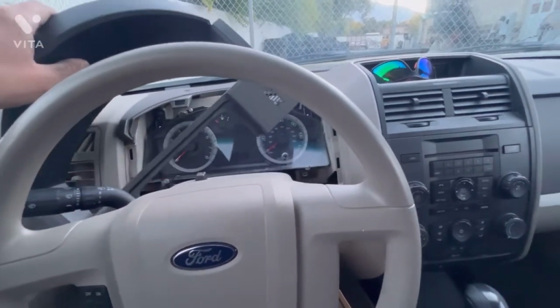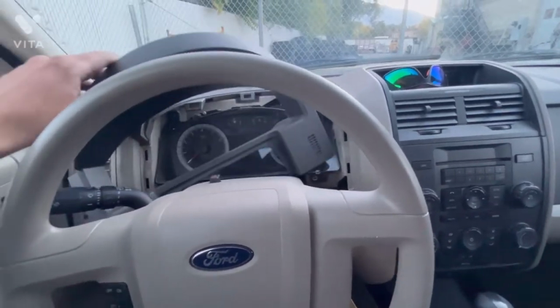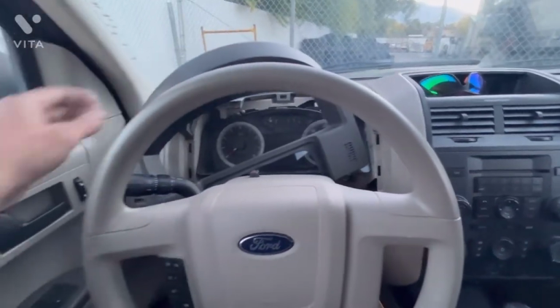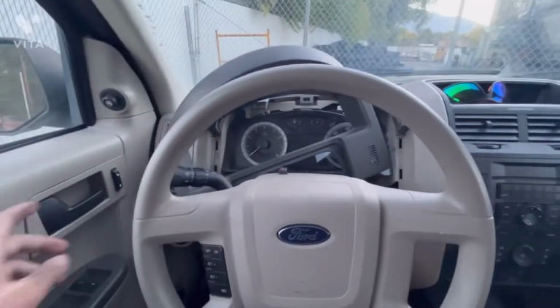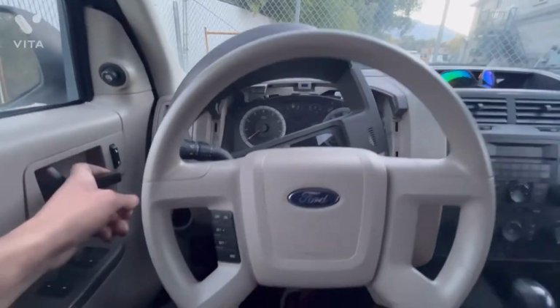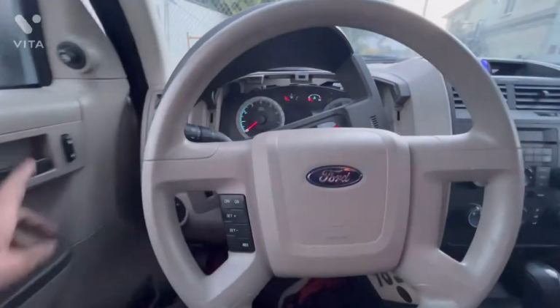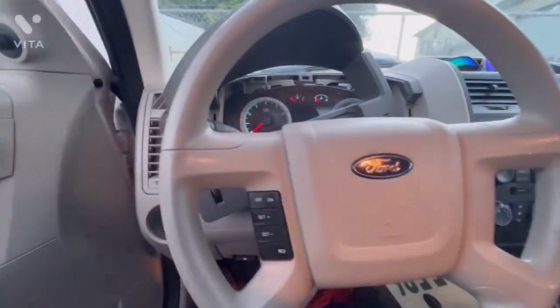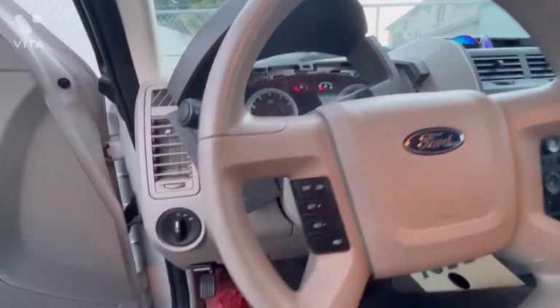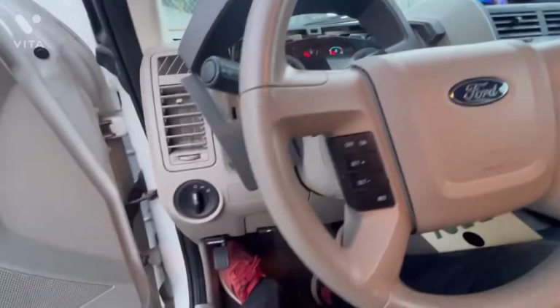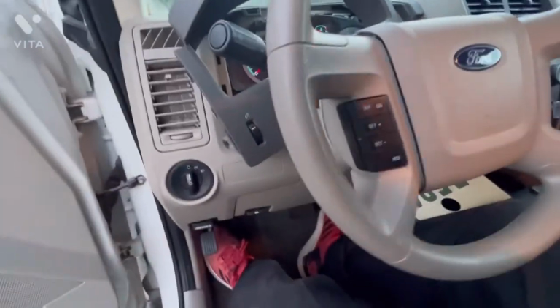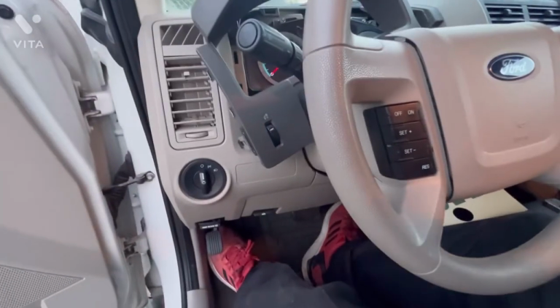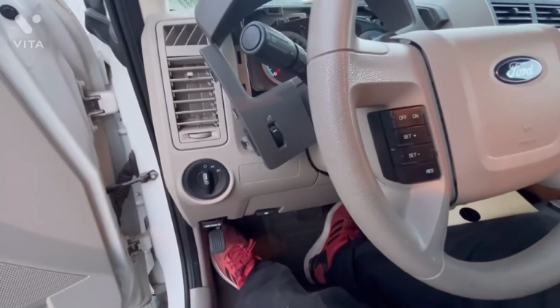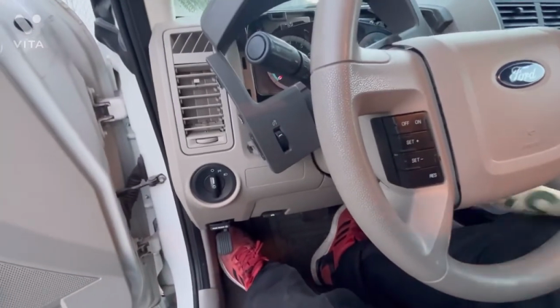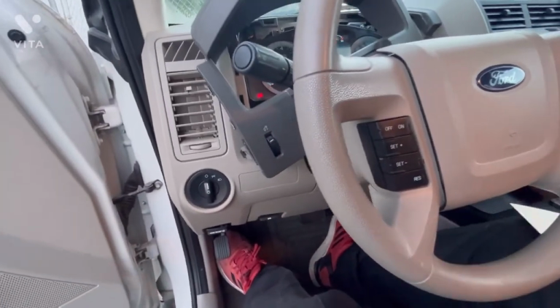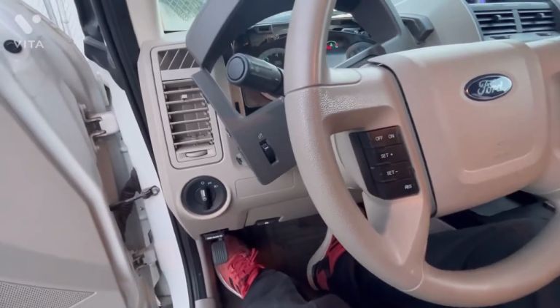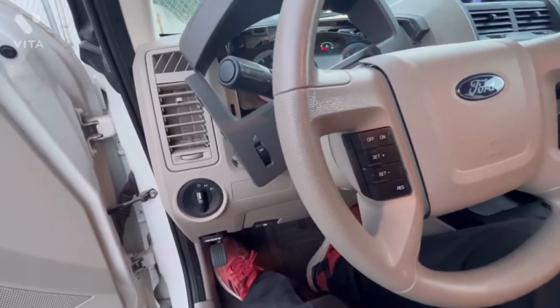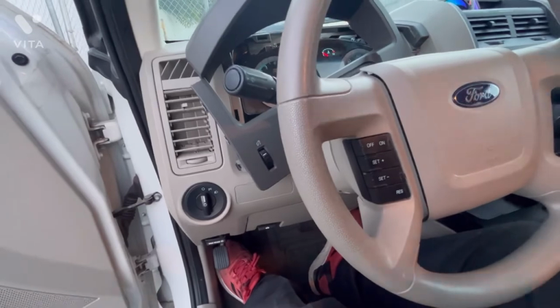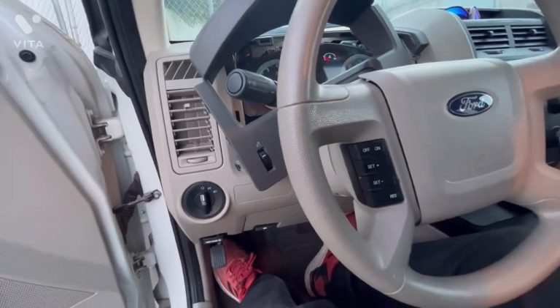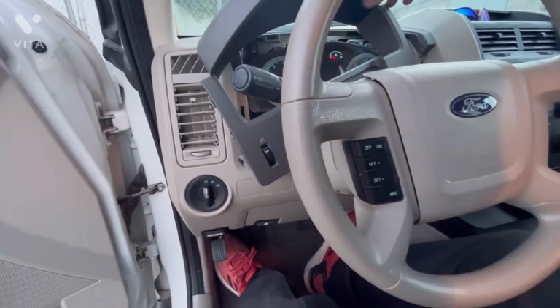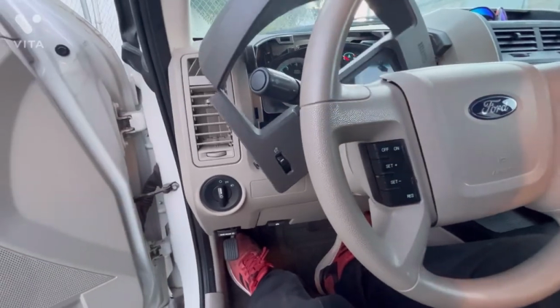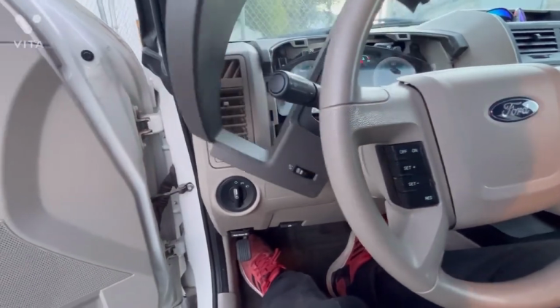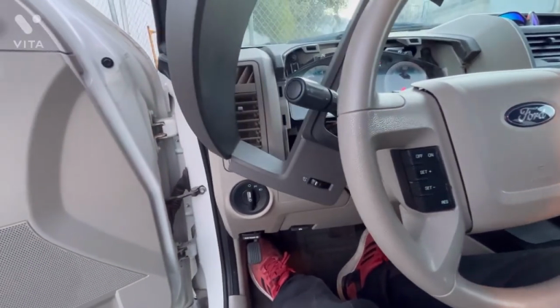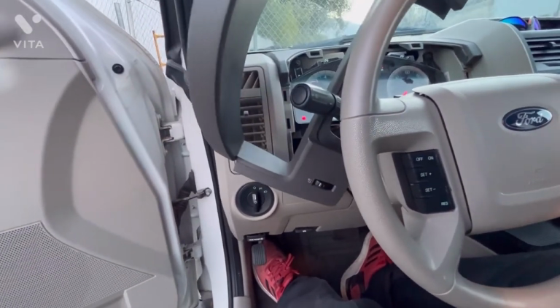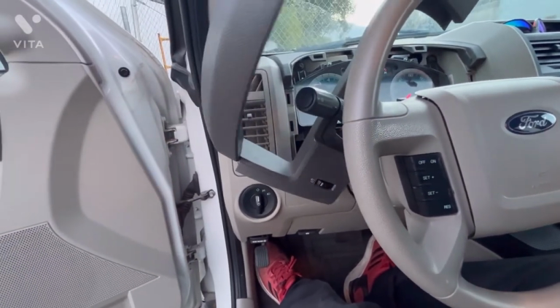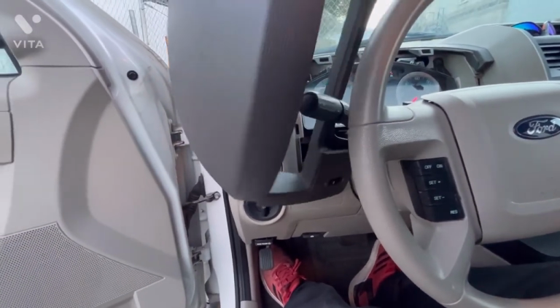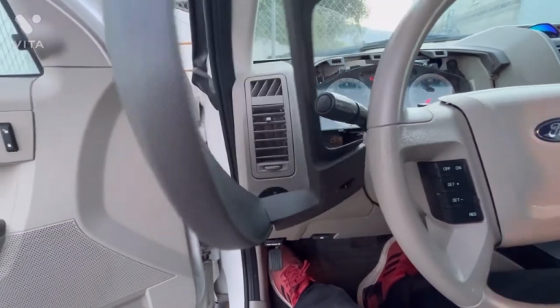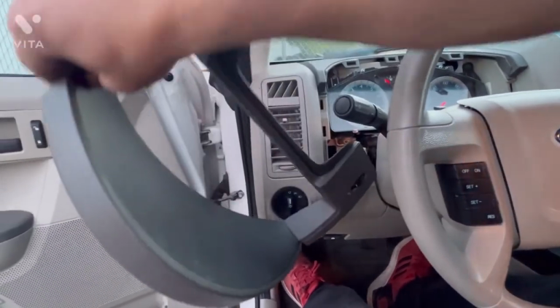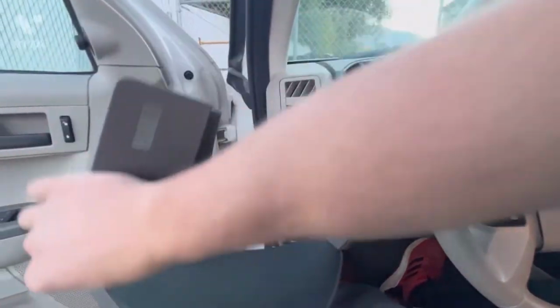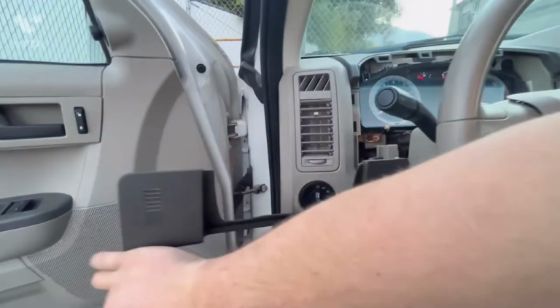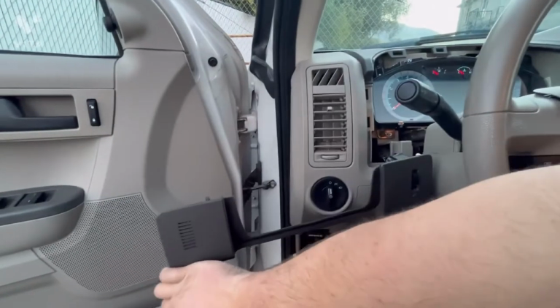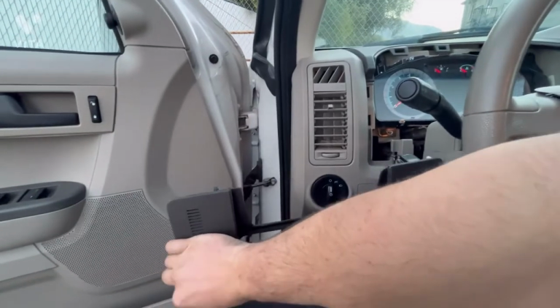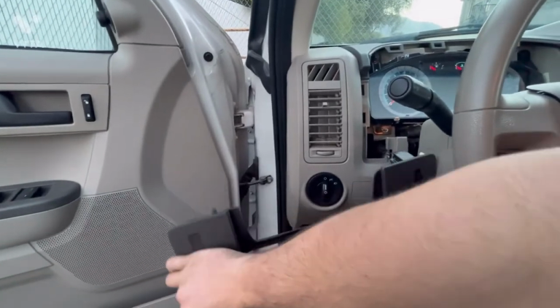What I like to do is — there's a plug on this side. Instead of unplugging it, just roll the whole bezel down and out of the way.